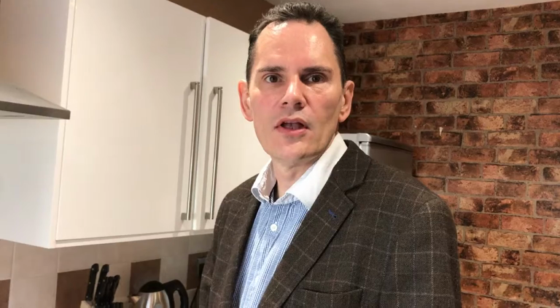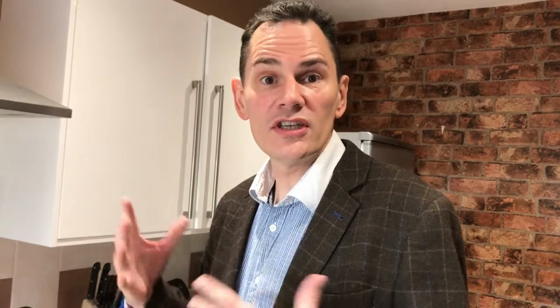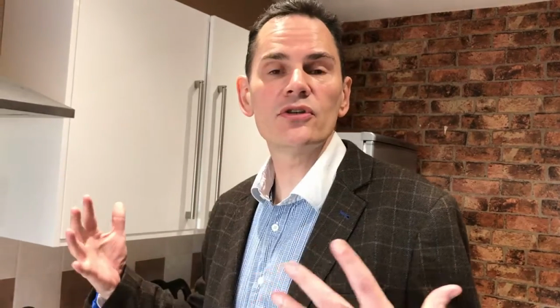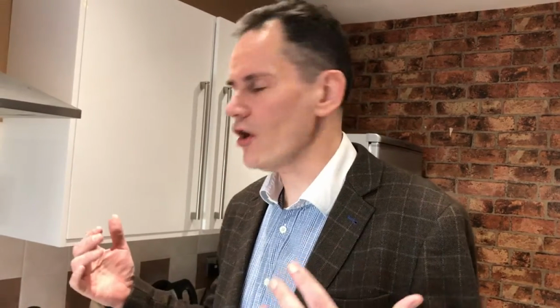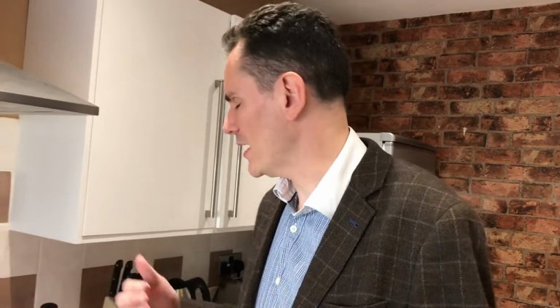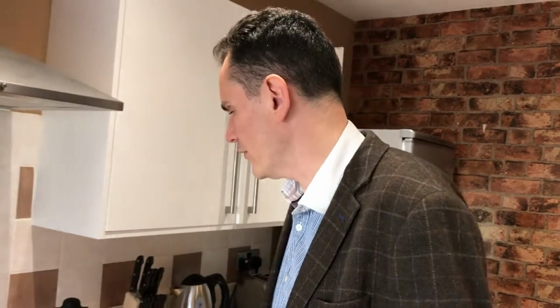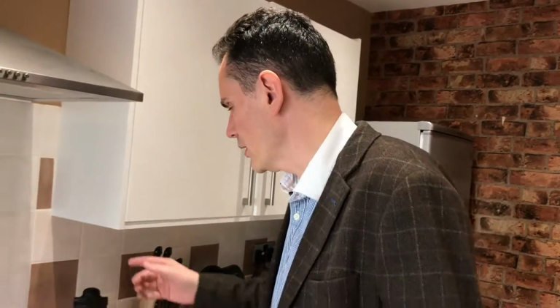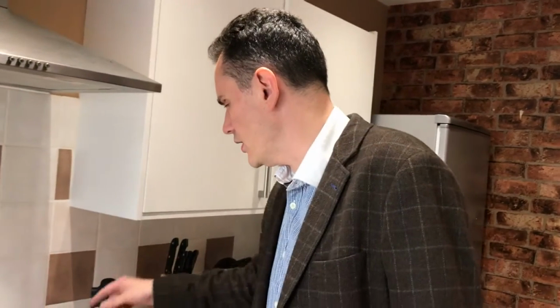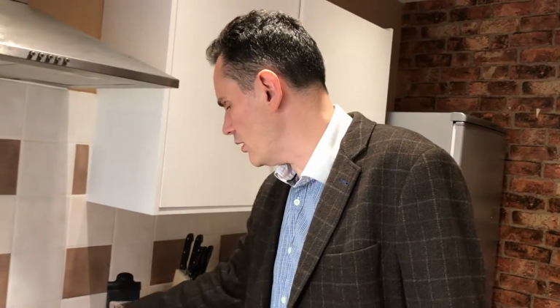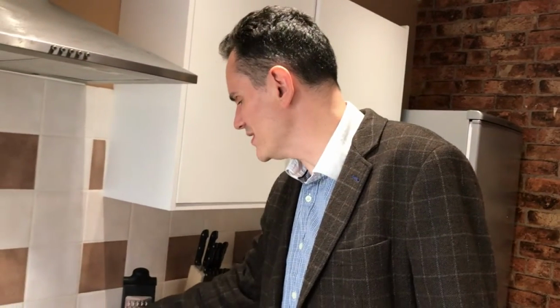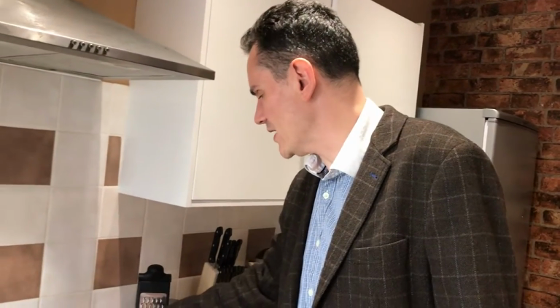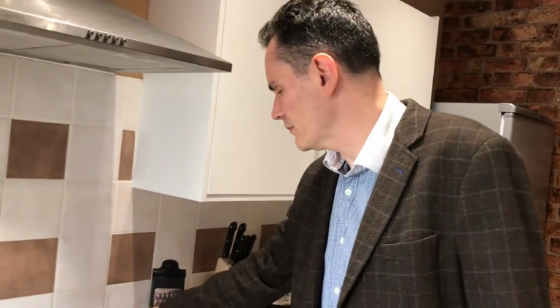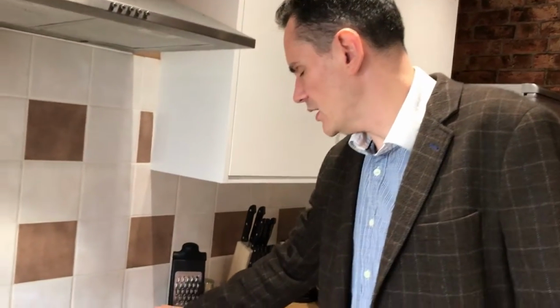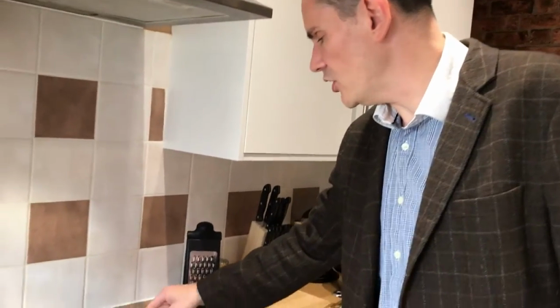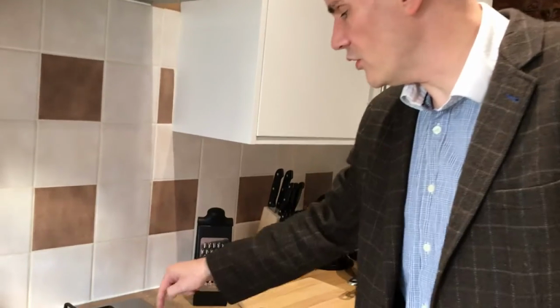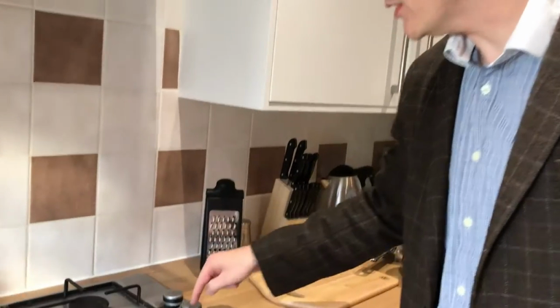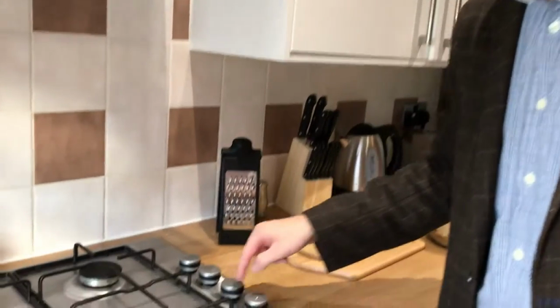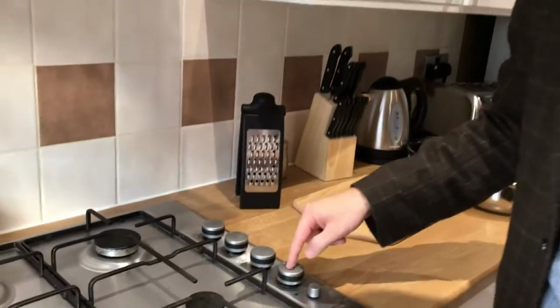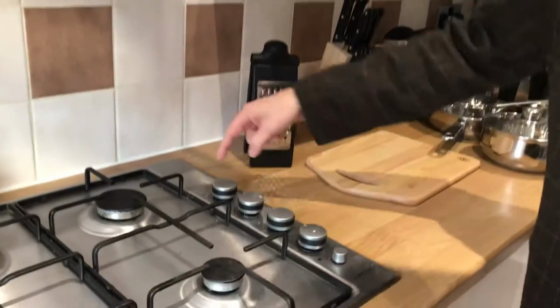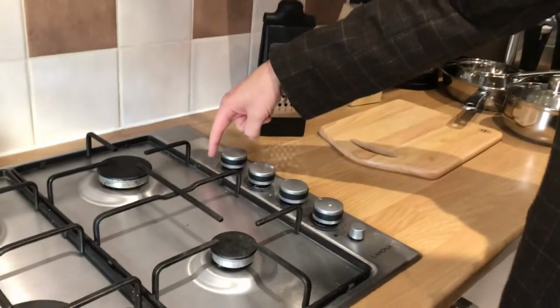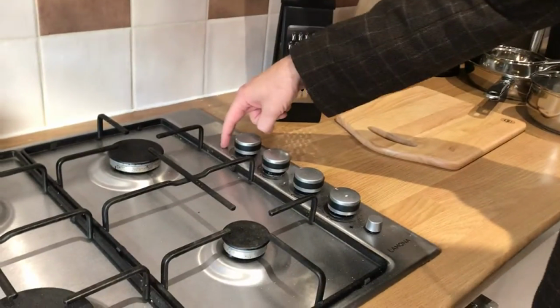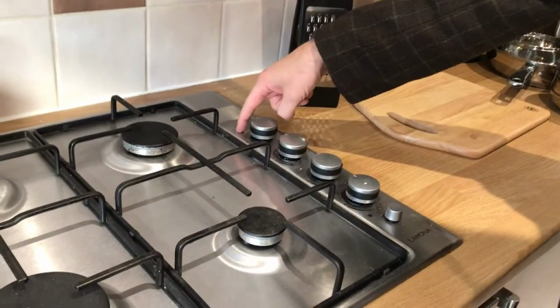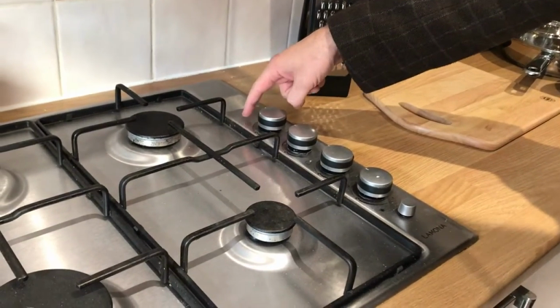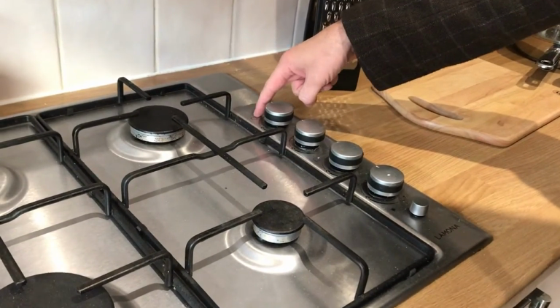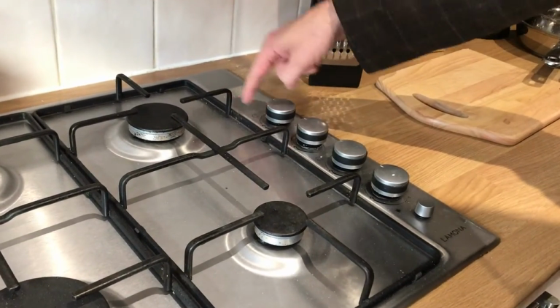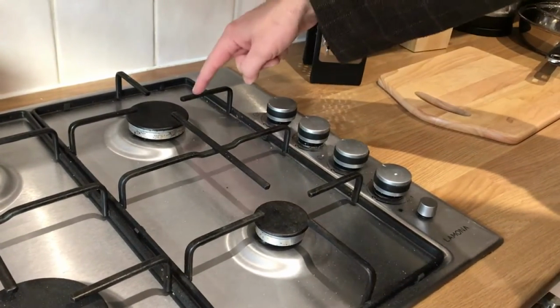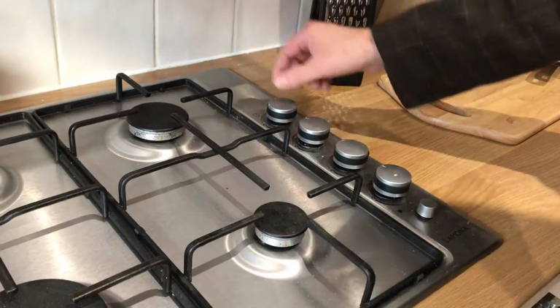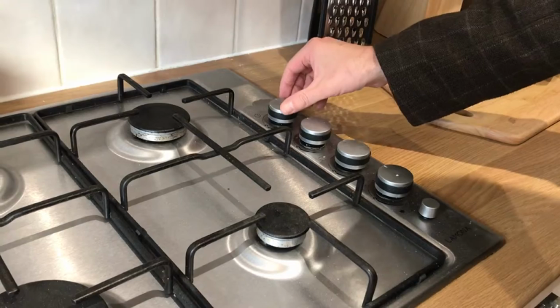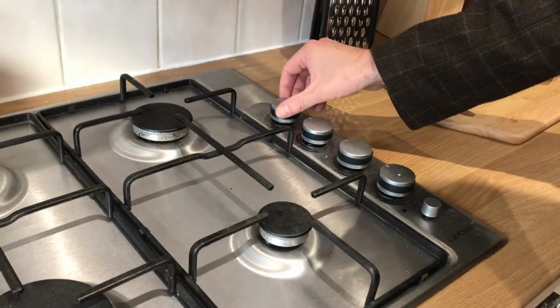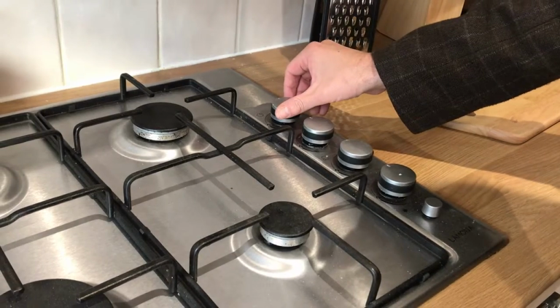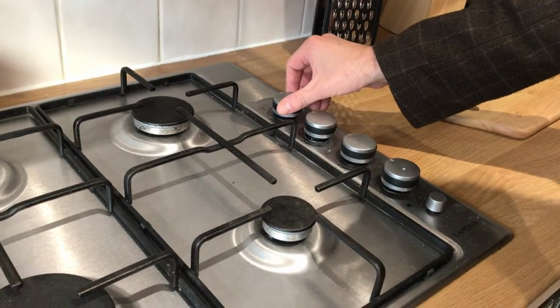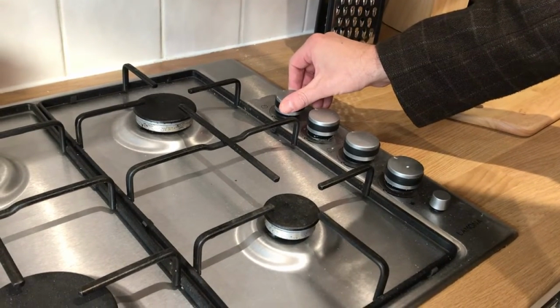This is how to use the hob and oven. The hob is gas, and to turn it on you've got the dials here with a little graphic showing you the corresponding hob in relation to the top.